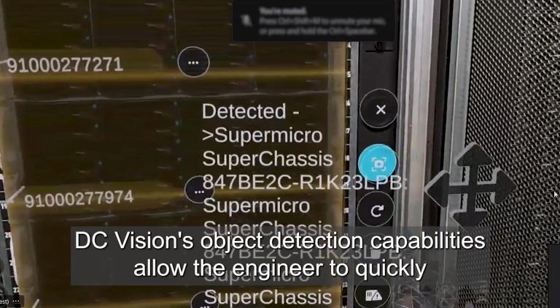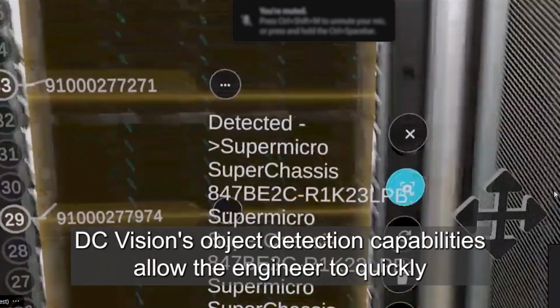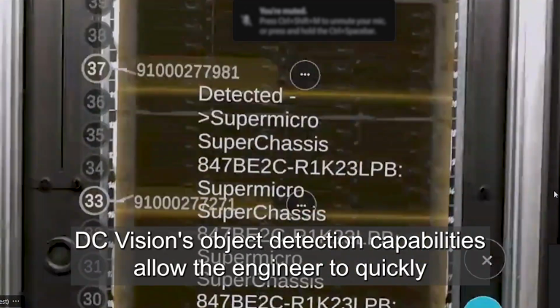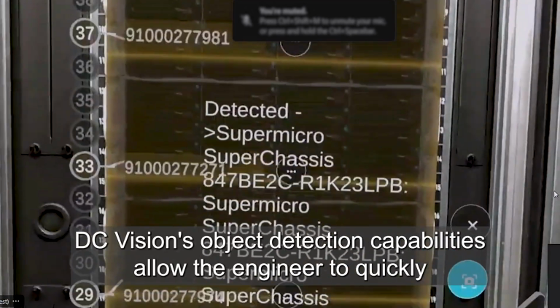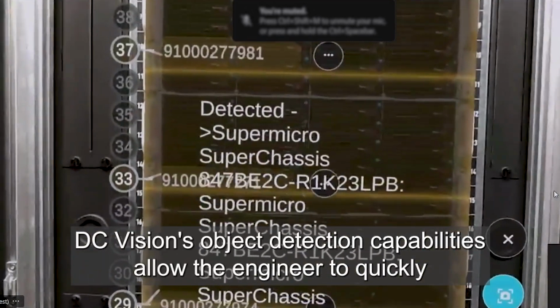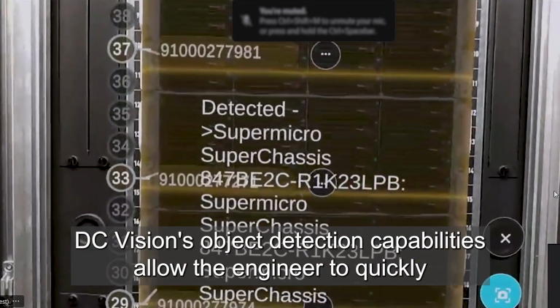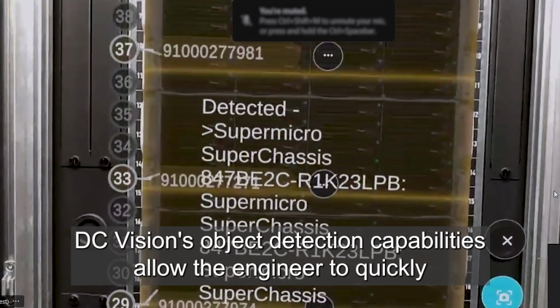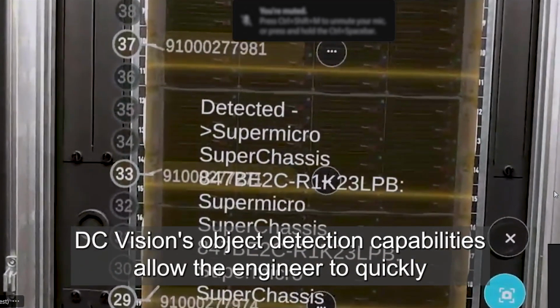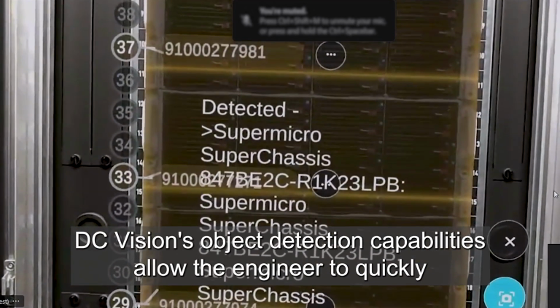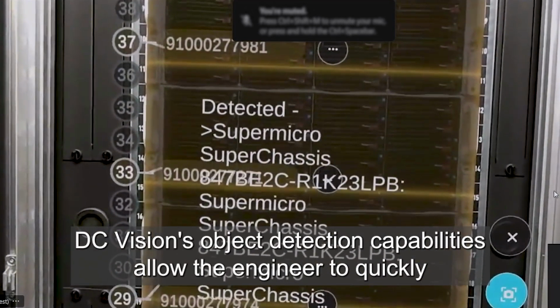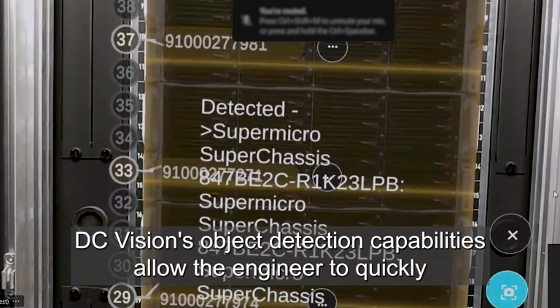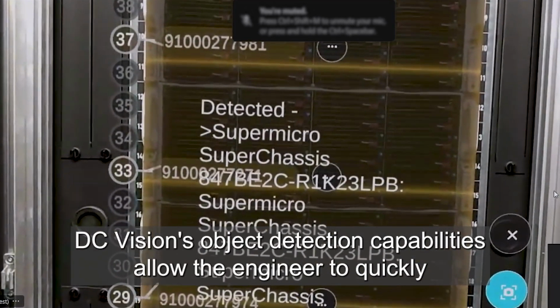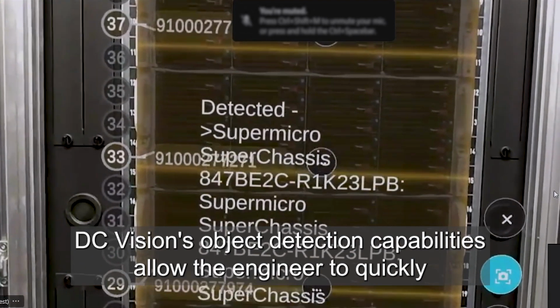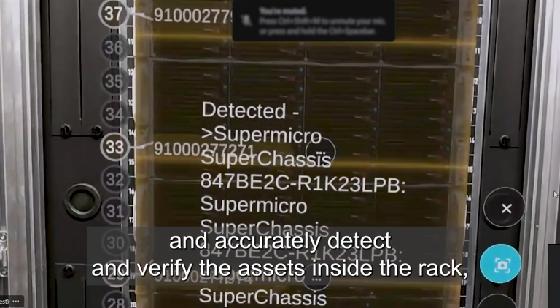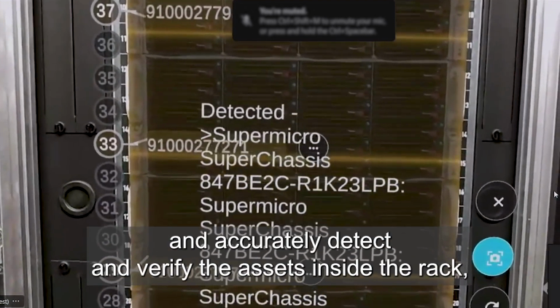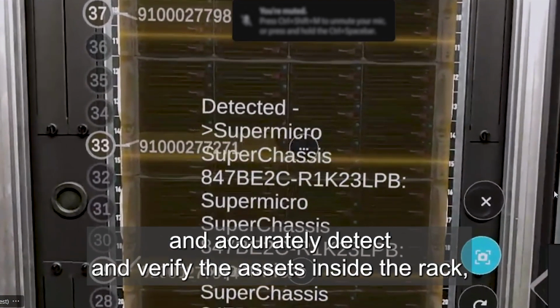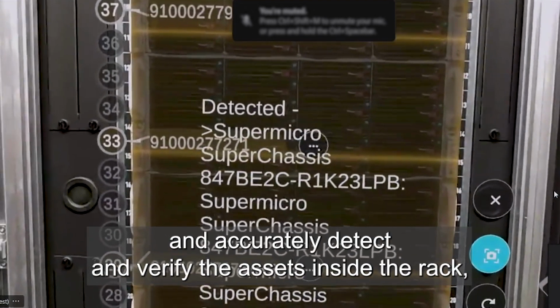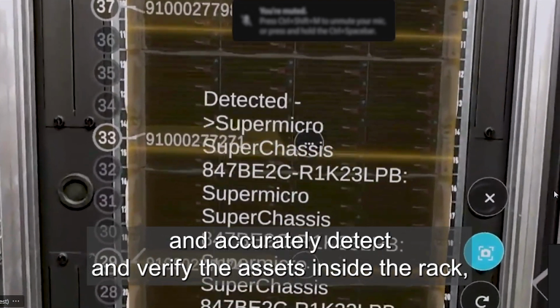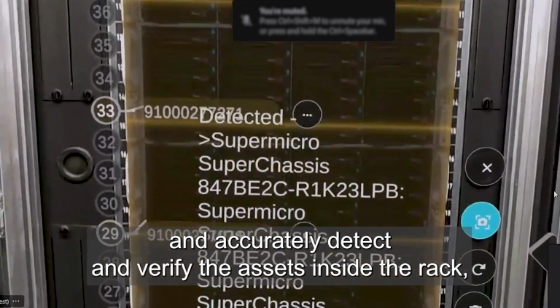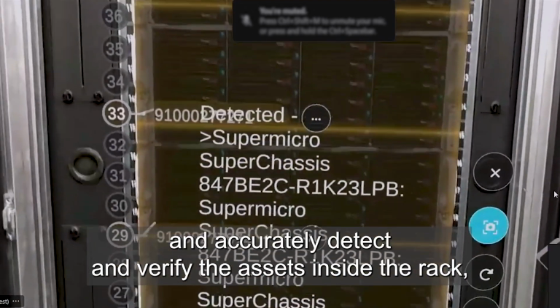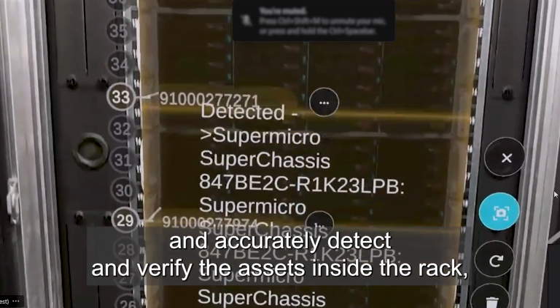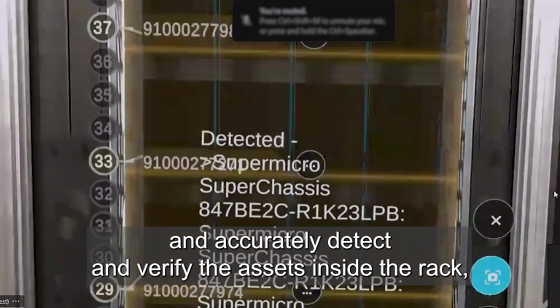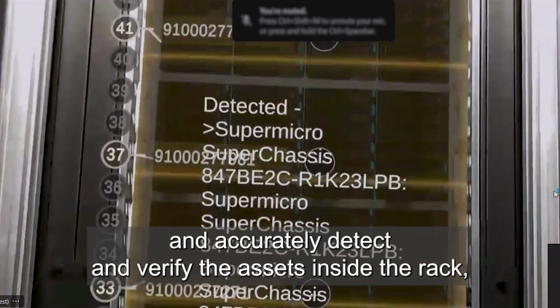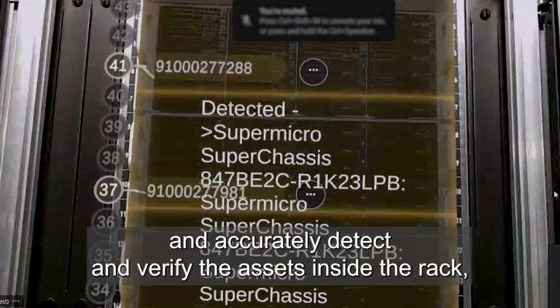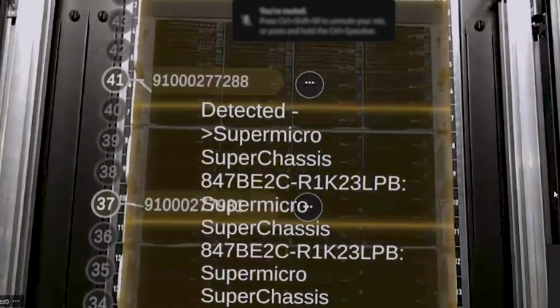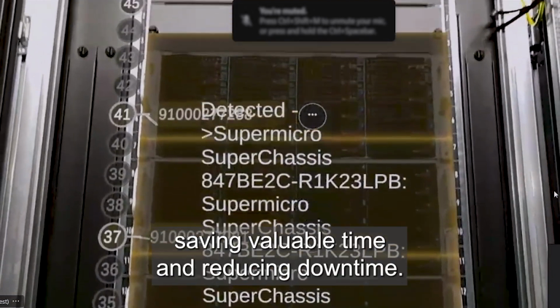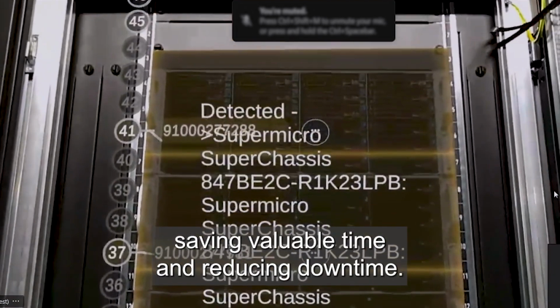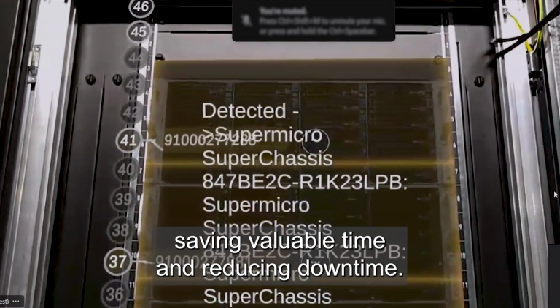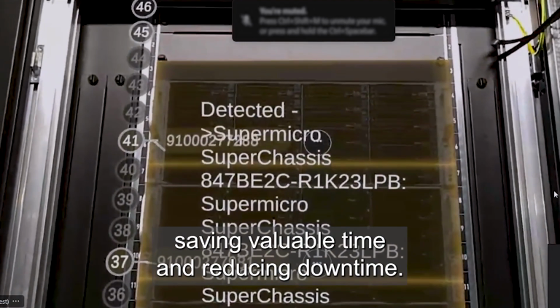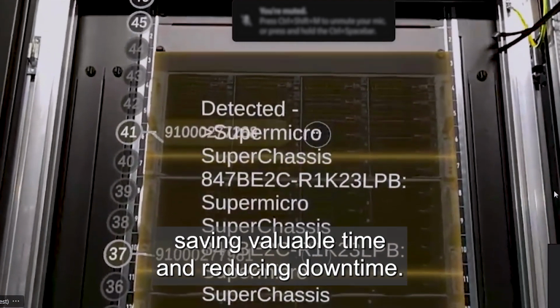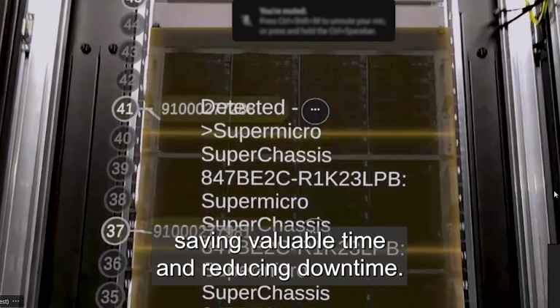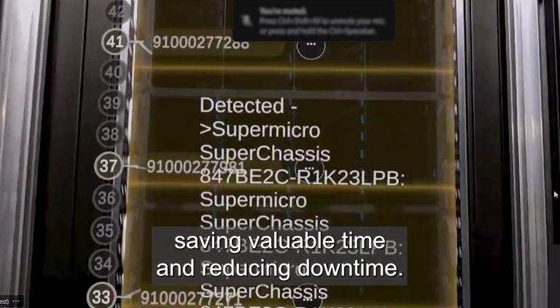DC Vision's object detection capabilities allow the engineer to quickly and accurately detect and verify the assets inside the rack, saving valuable time and reducing downtime.